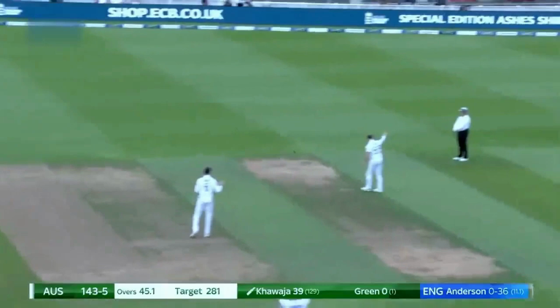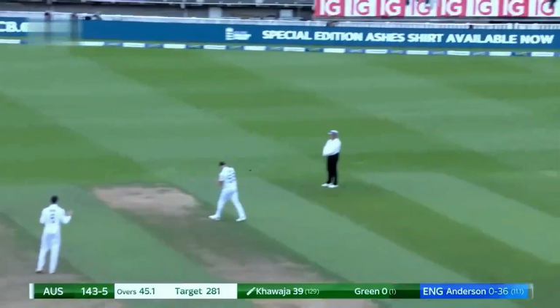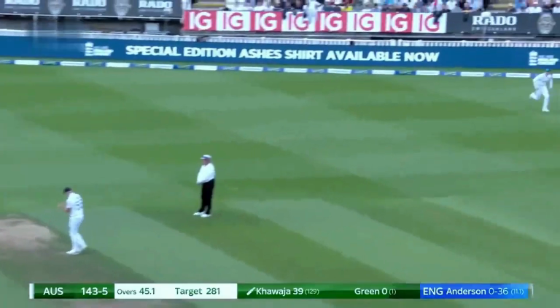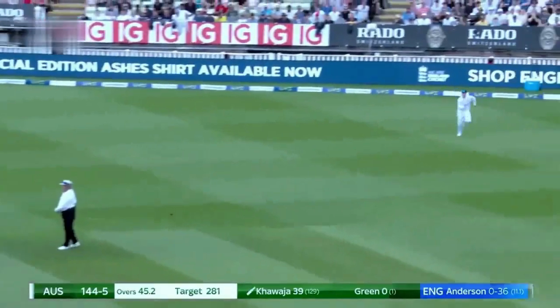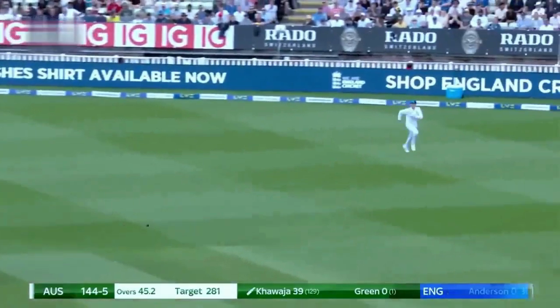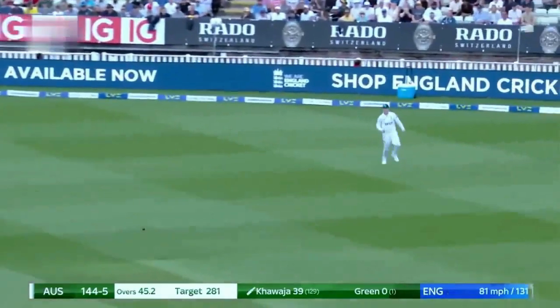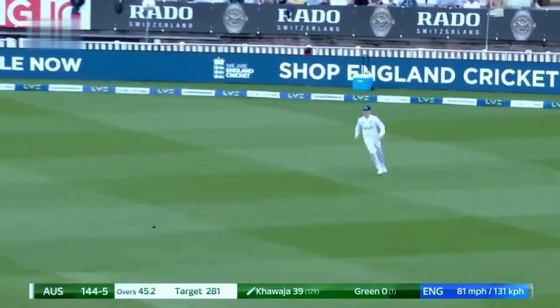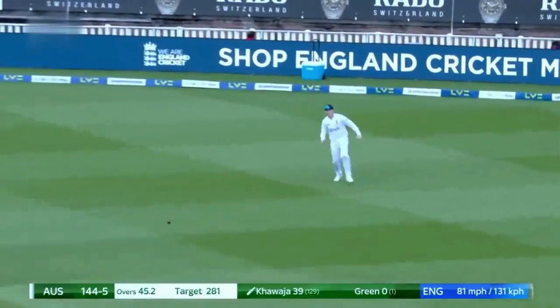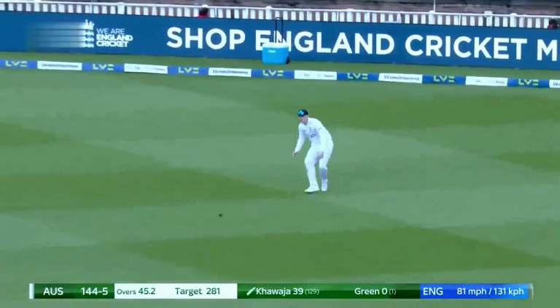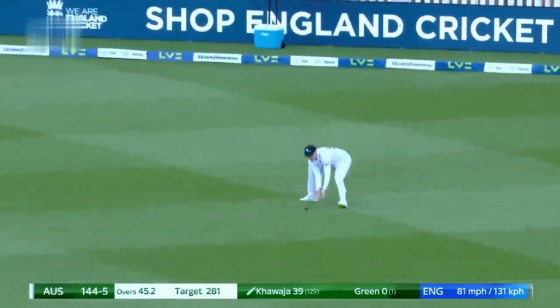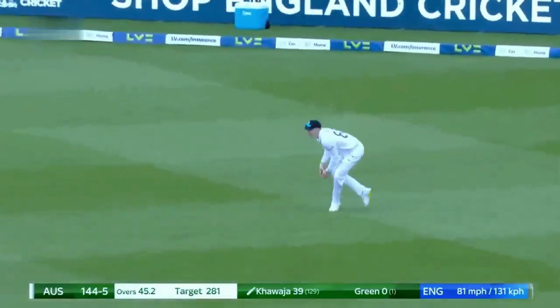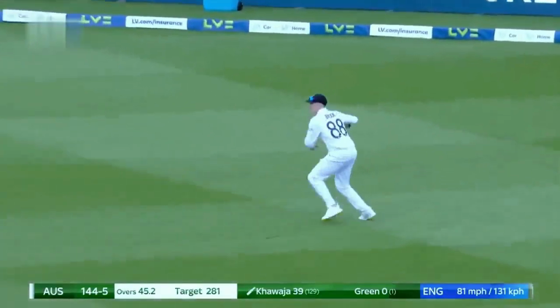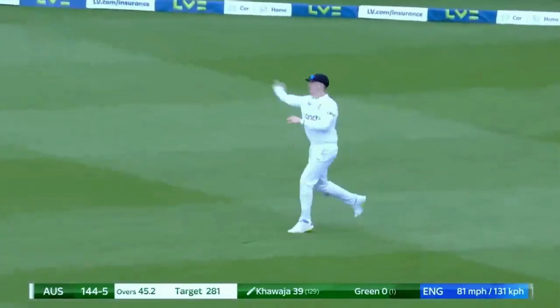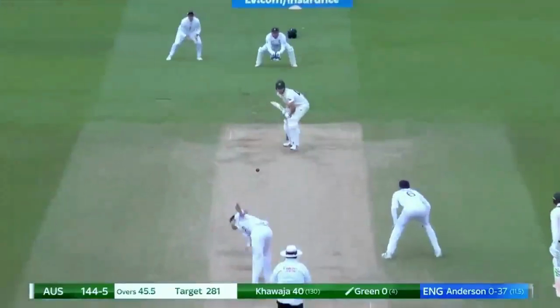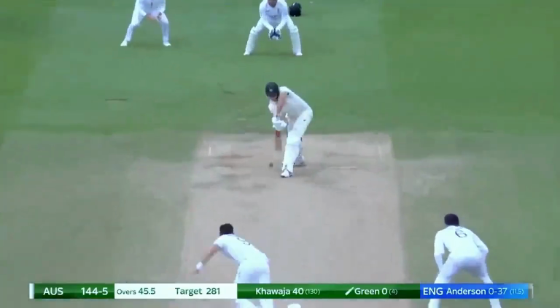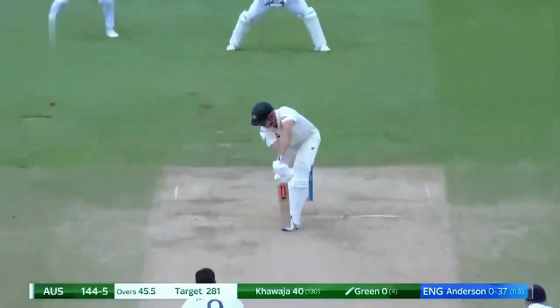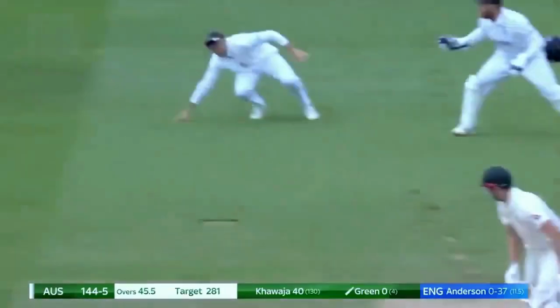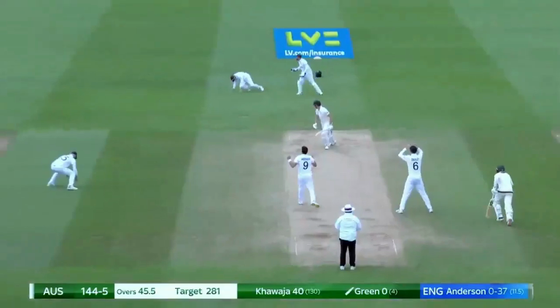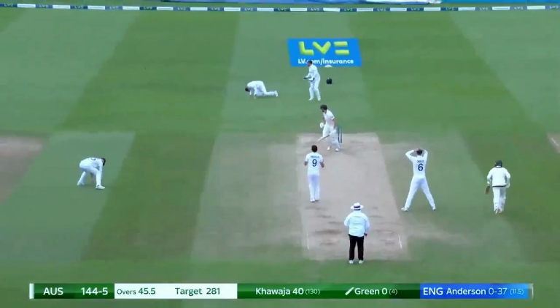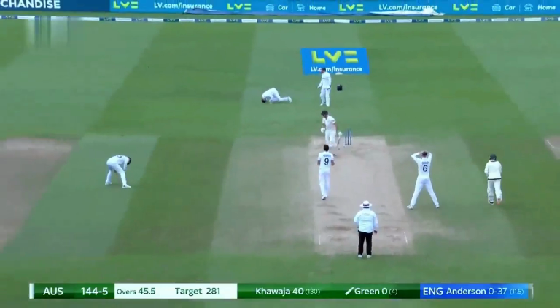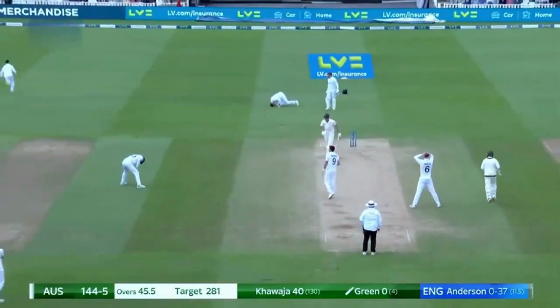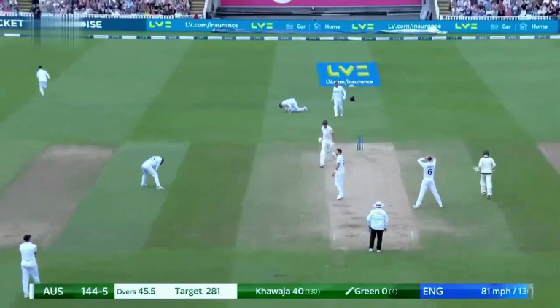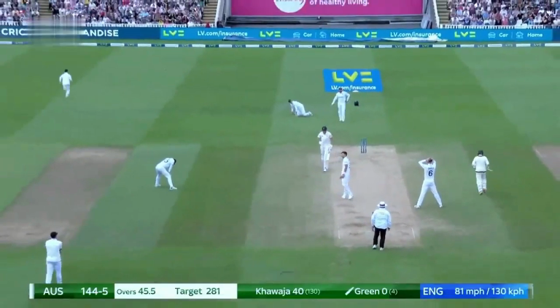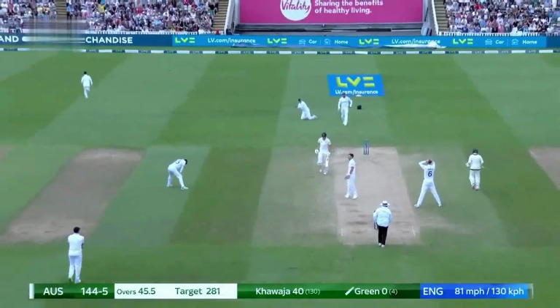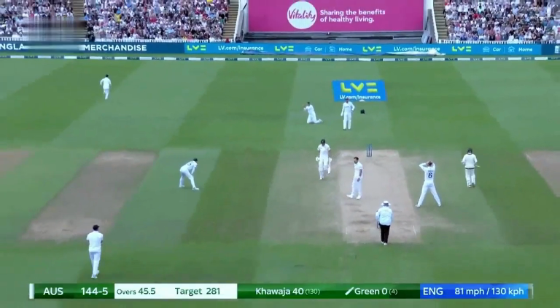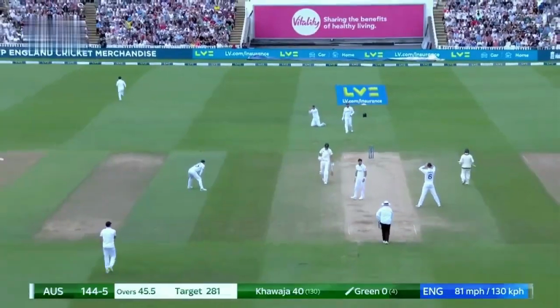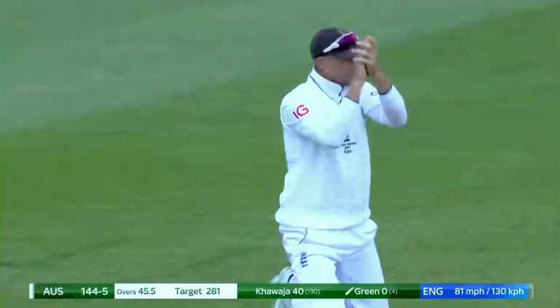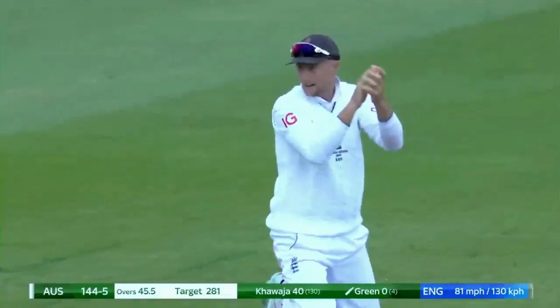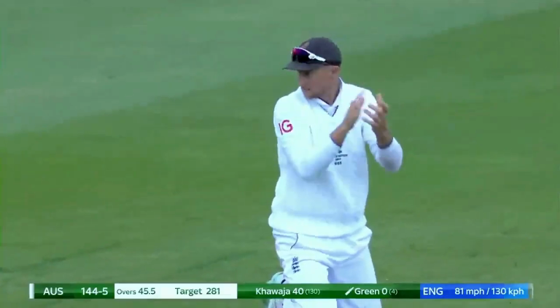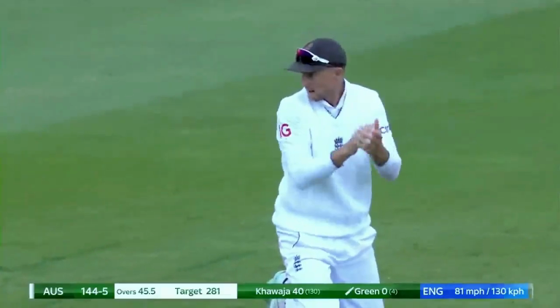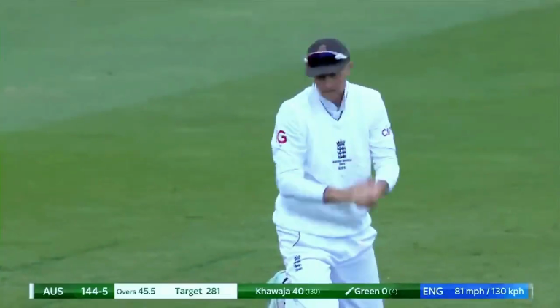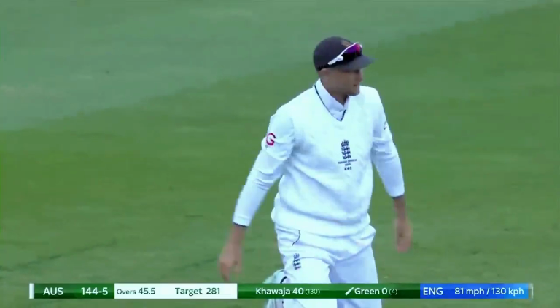And Khawaja drives — not out of the middle — and gets a single. Anderson, edge found along the ground, races away for four.